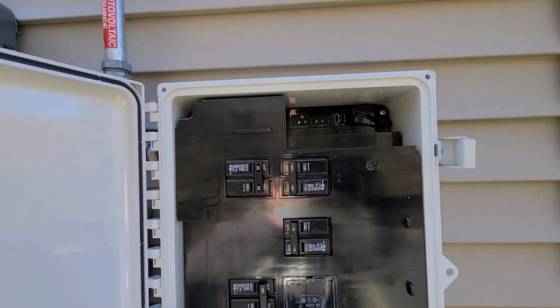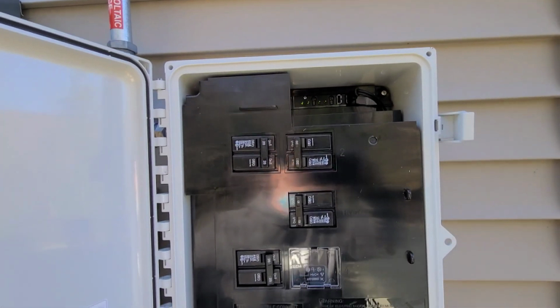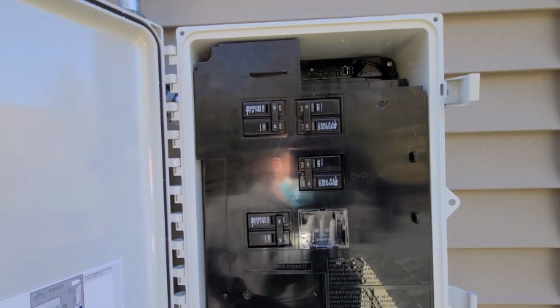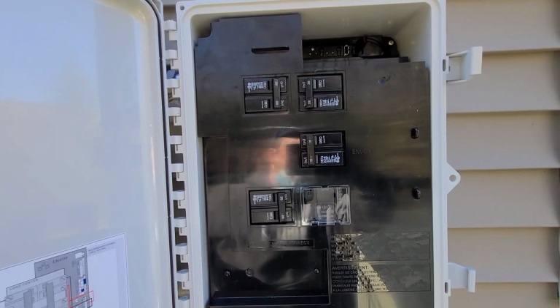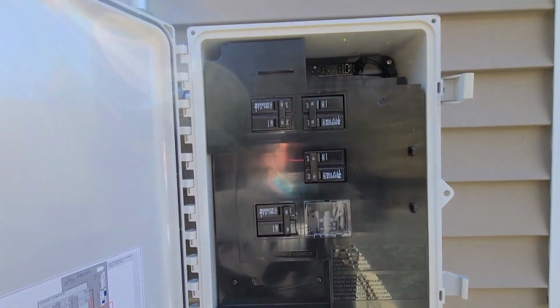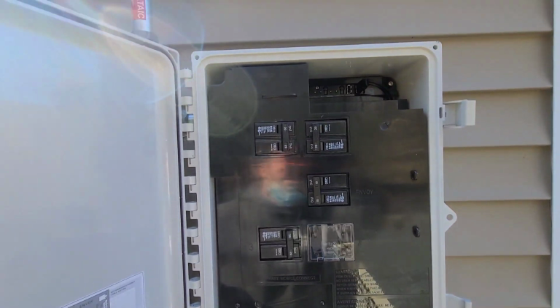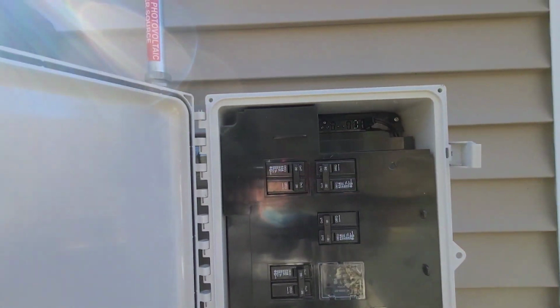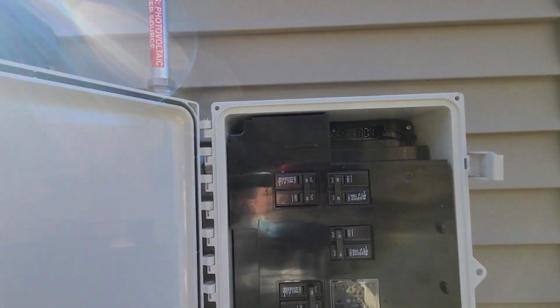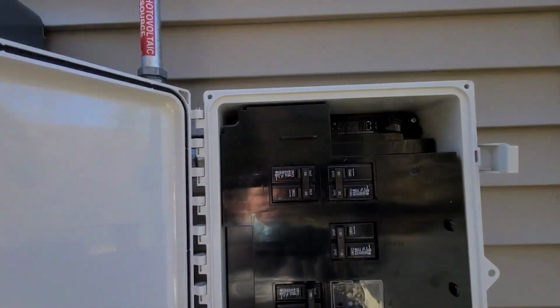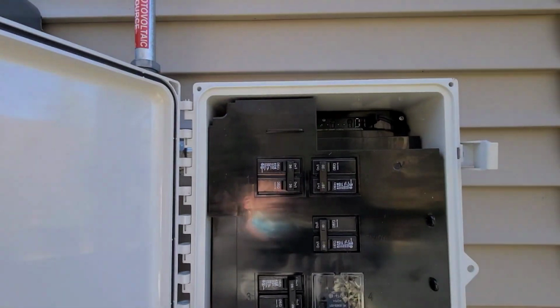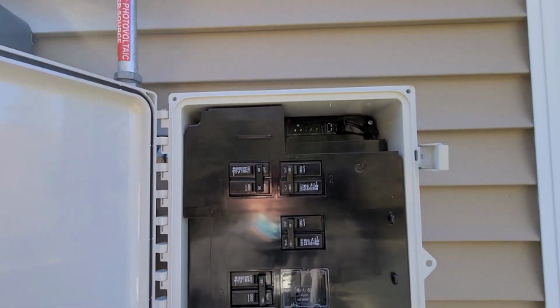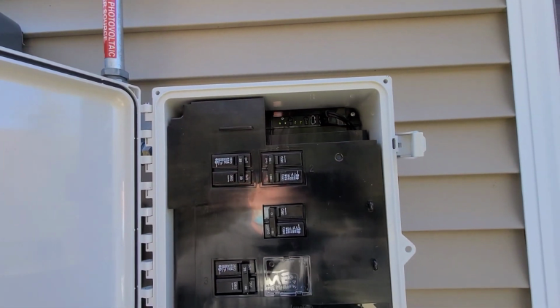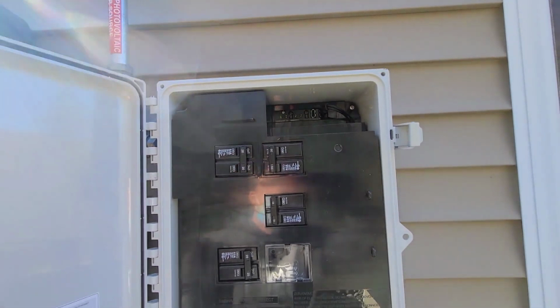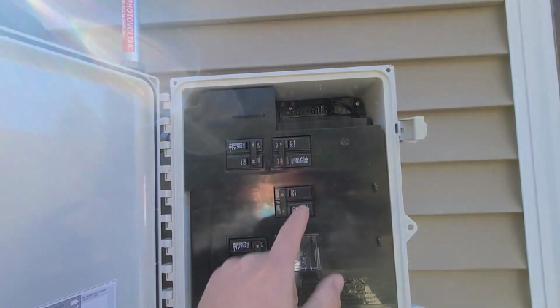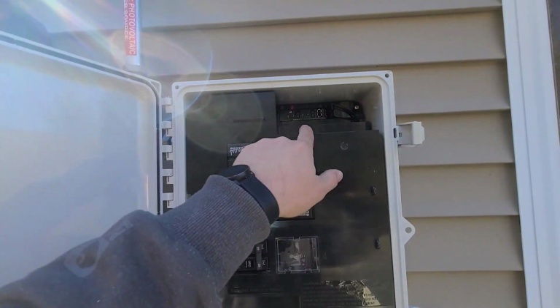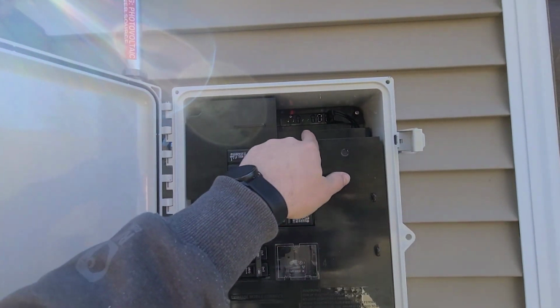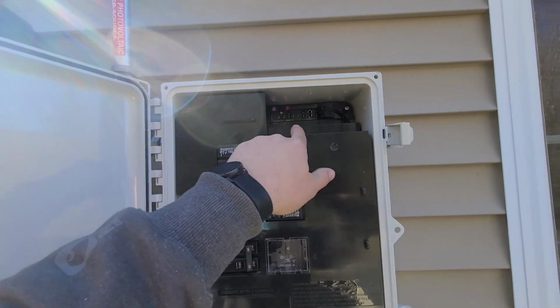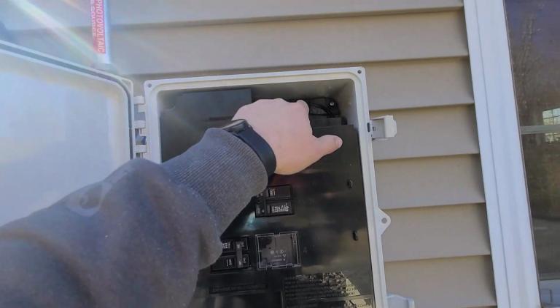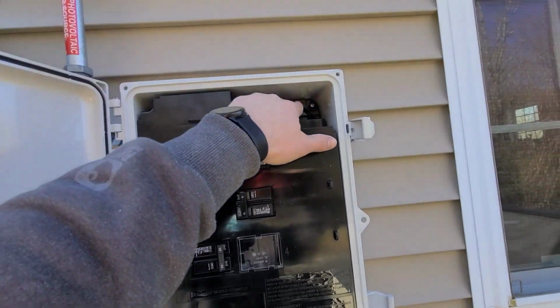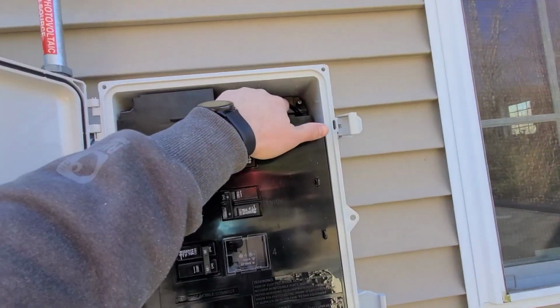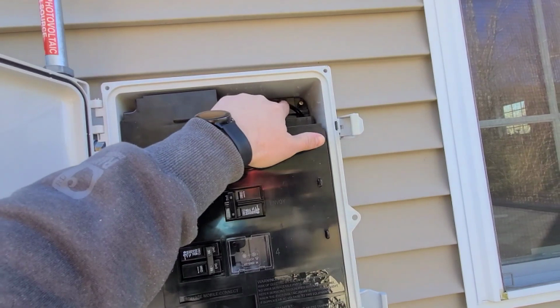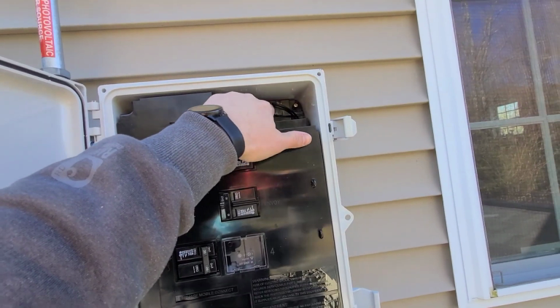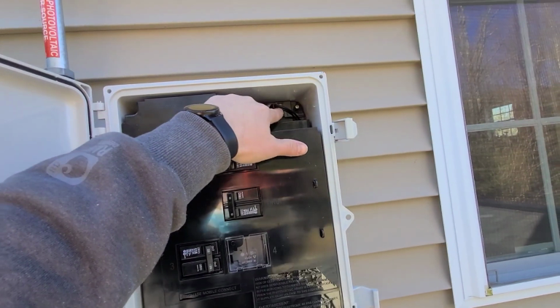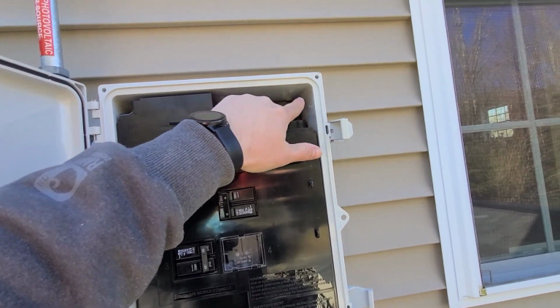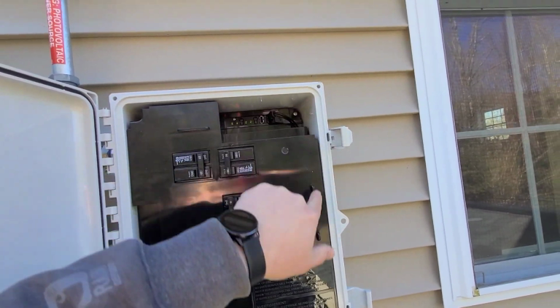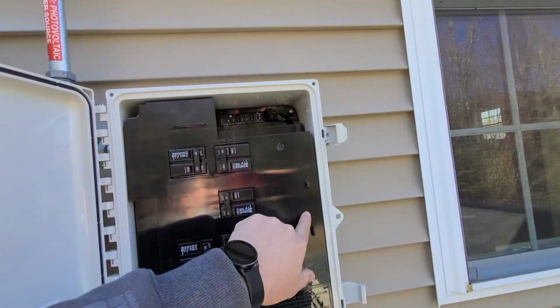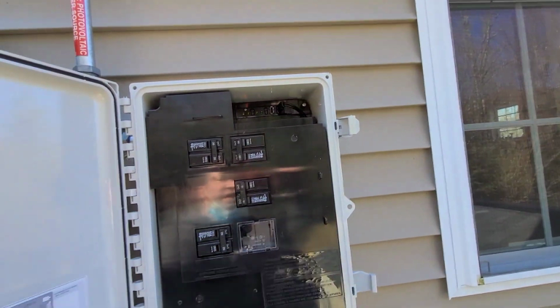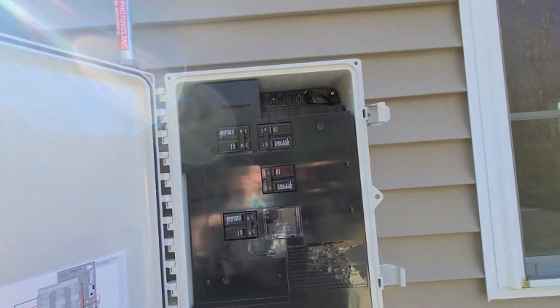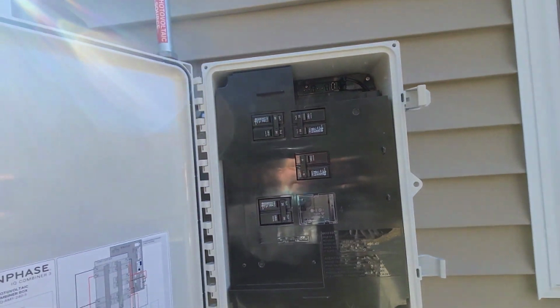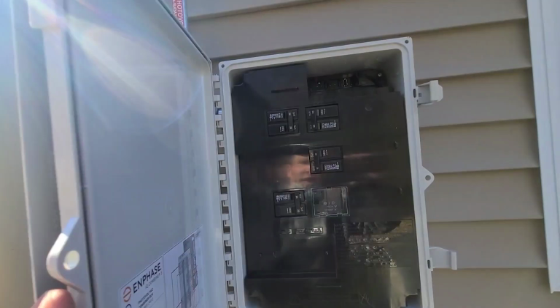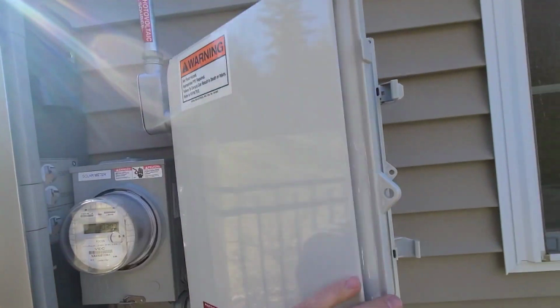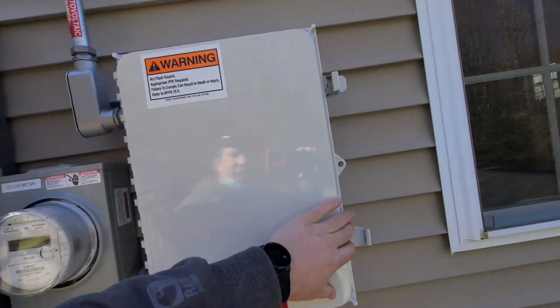This has all the breakers from the microinverters on the roof. It also has the Envoy, and then there's a little wireless device in here that lets everything communicate together.